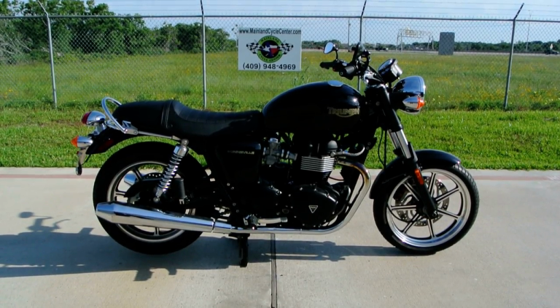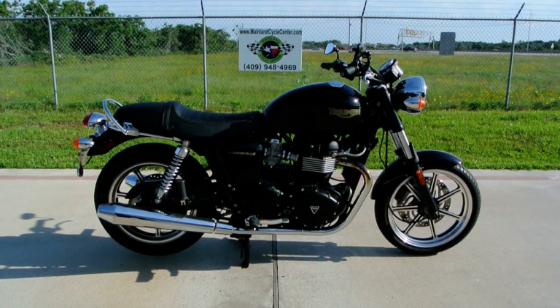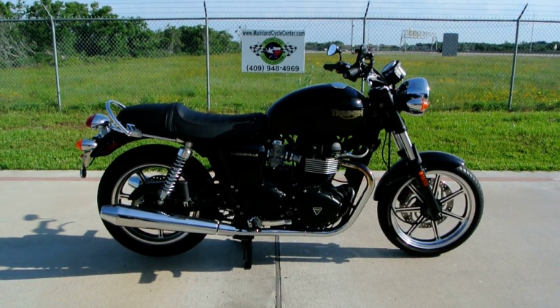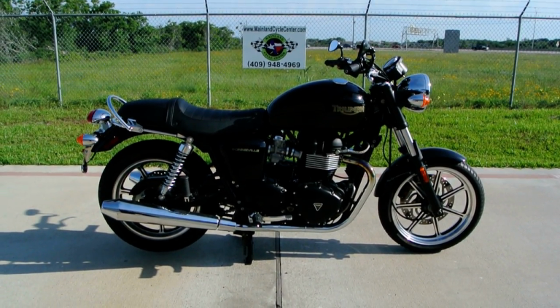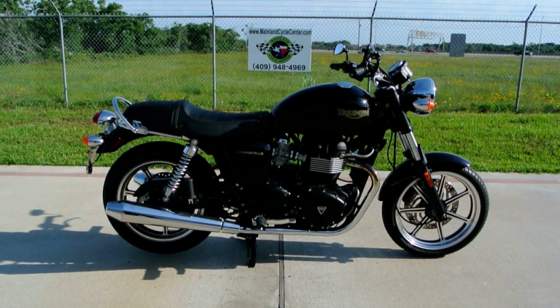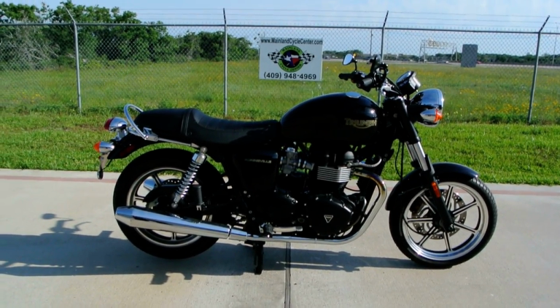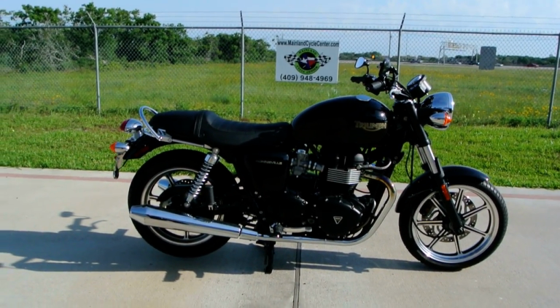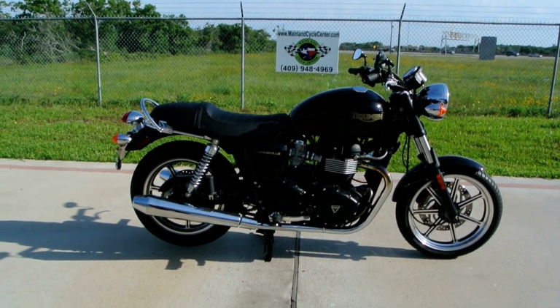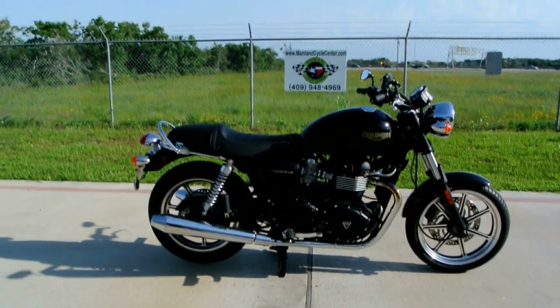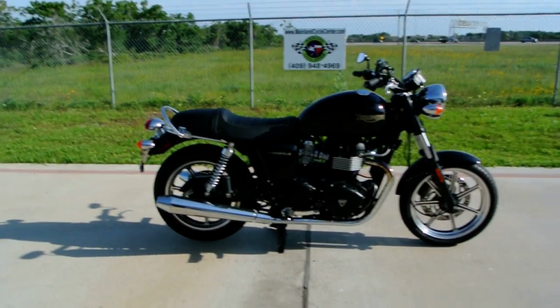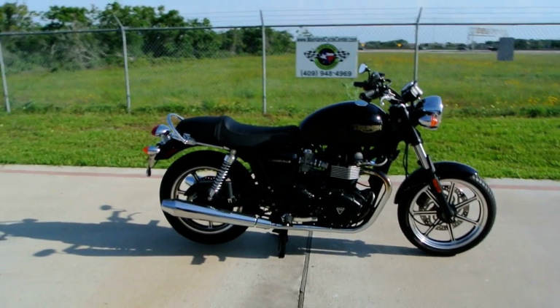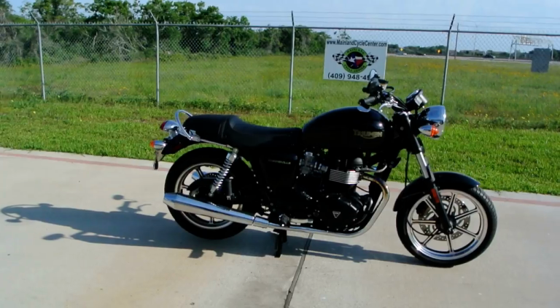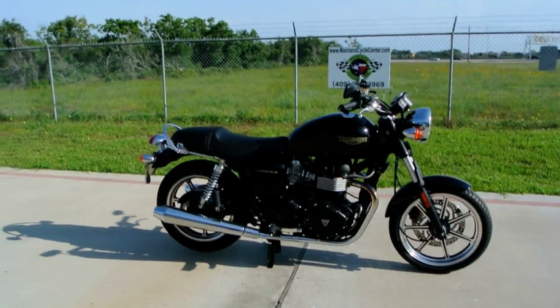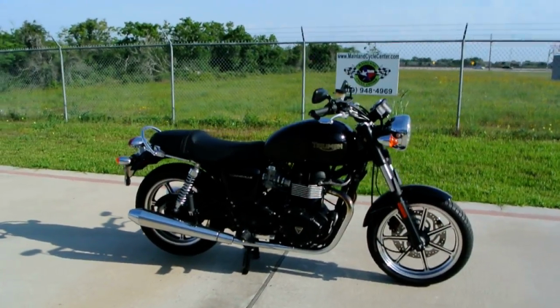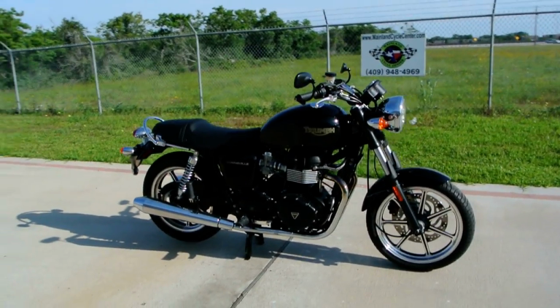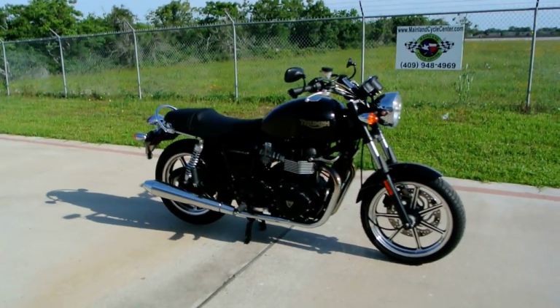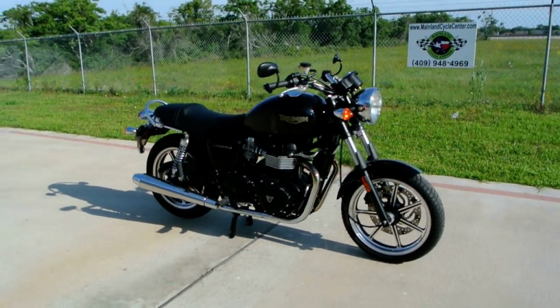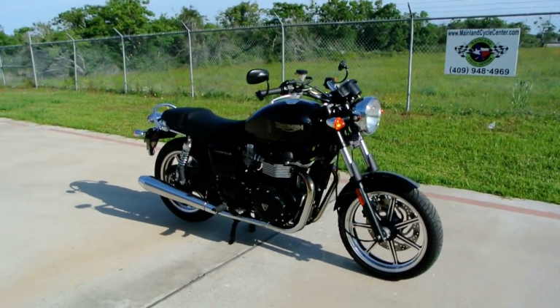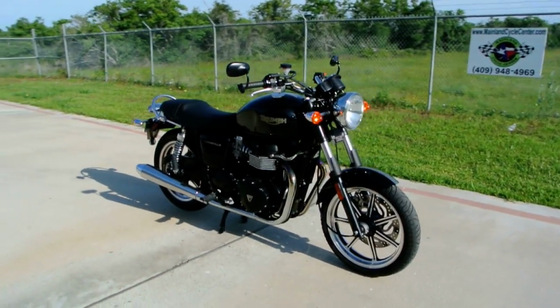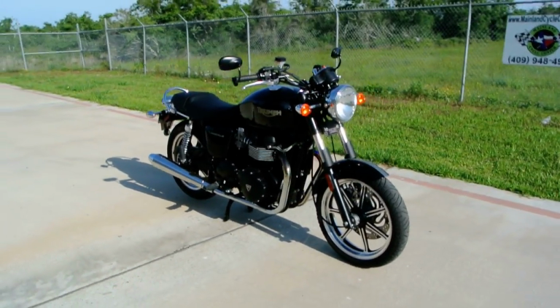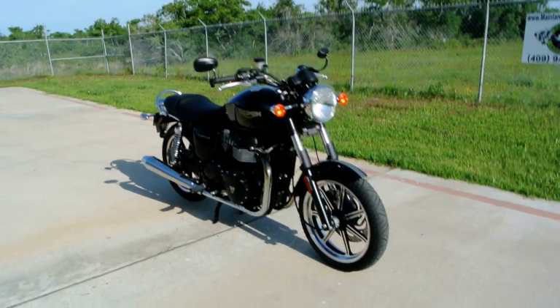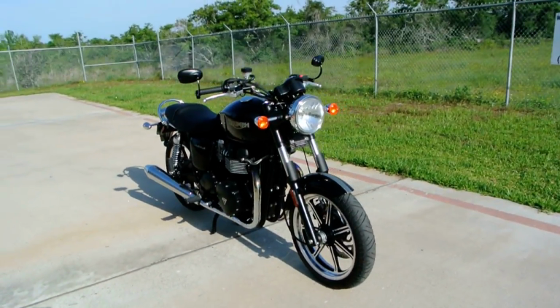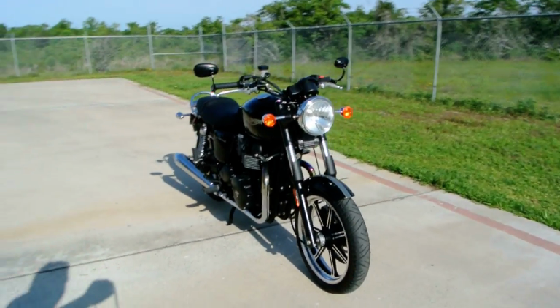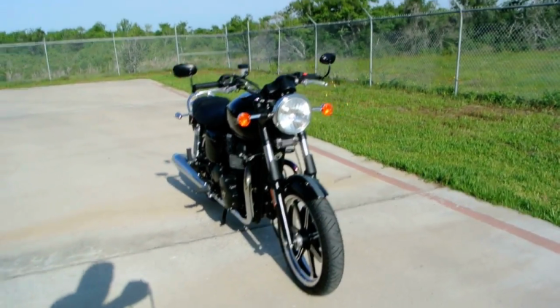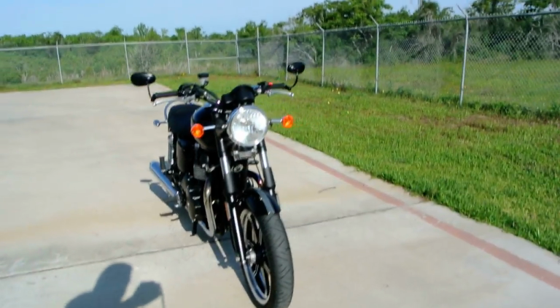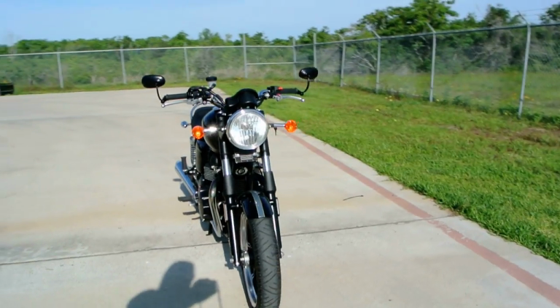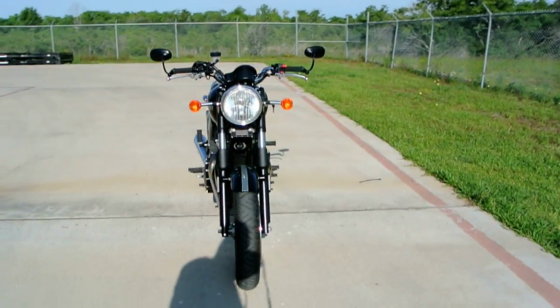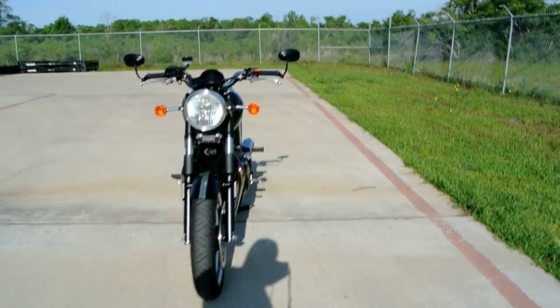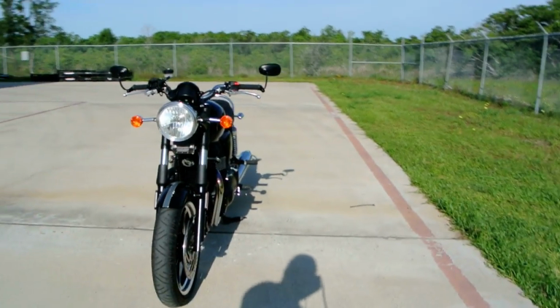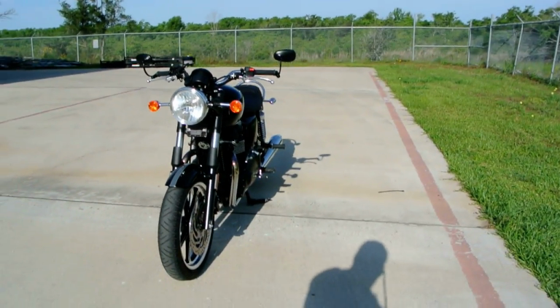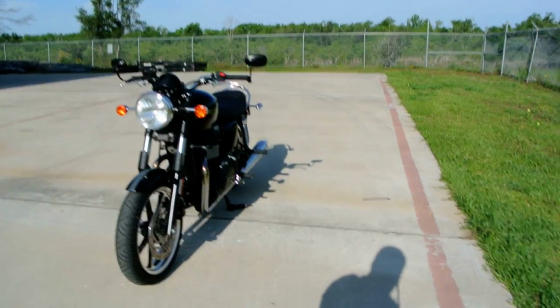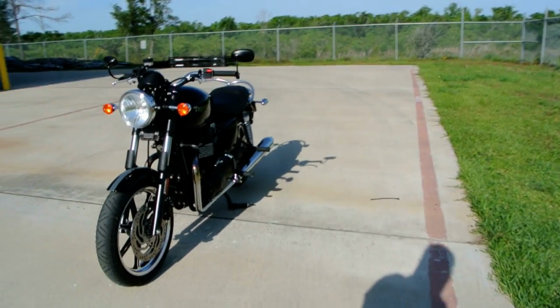Welcome back to Mainland Cycle Center's pre-owned vehicle department. Today I want to show you a 2009 Triumph Bonneville. I believe this is the Black Edition, which was a limited quantity model.